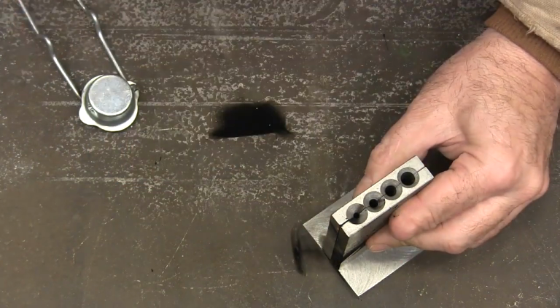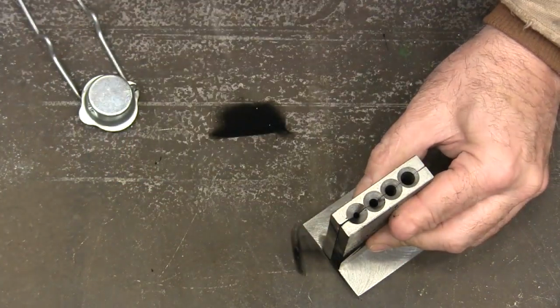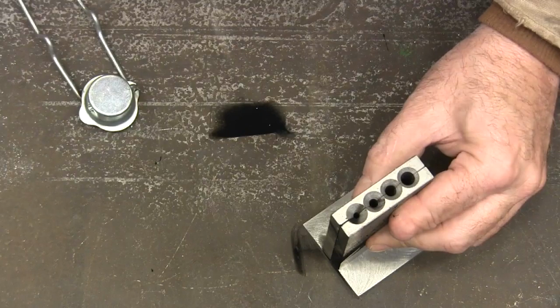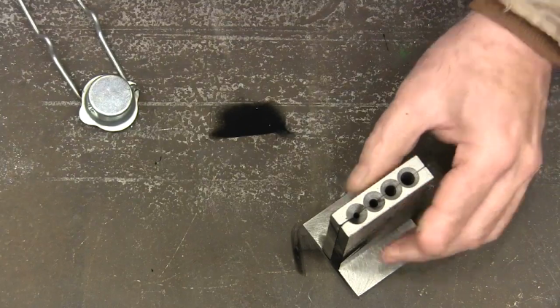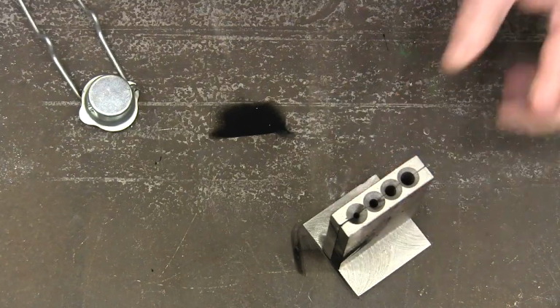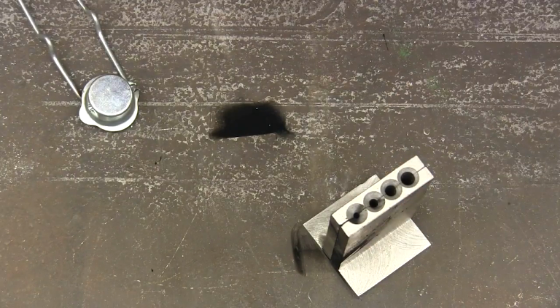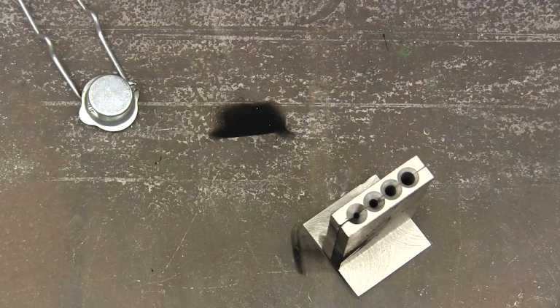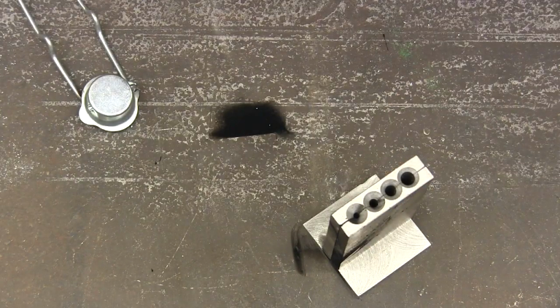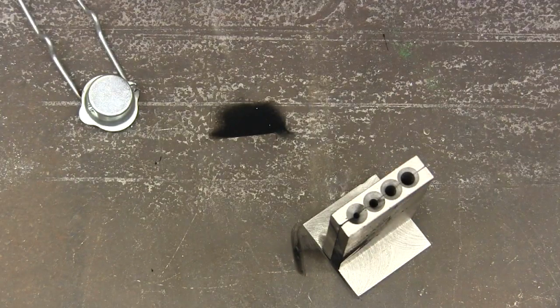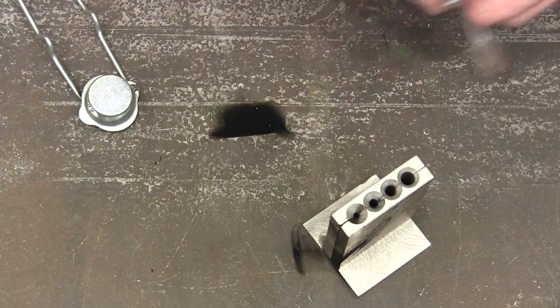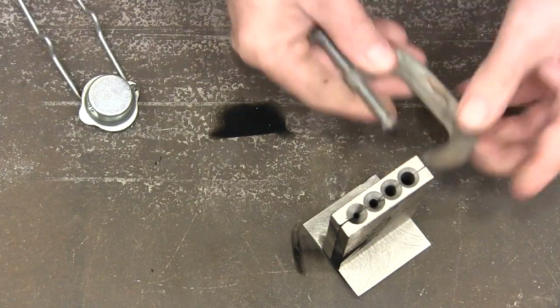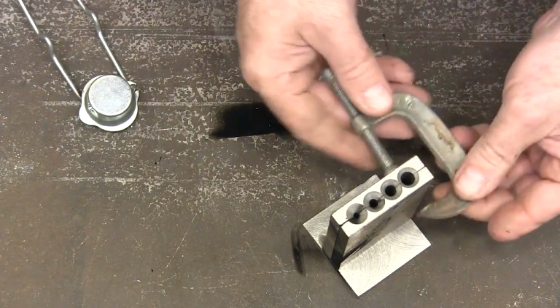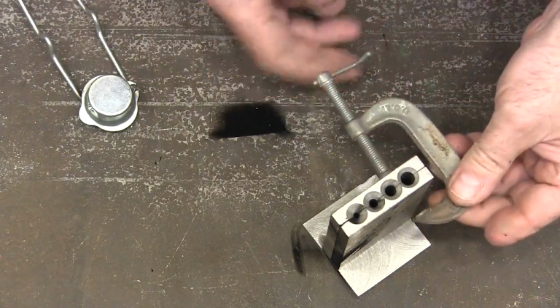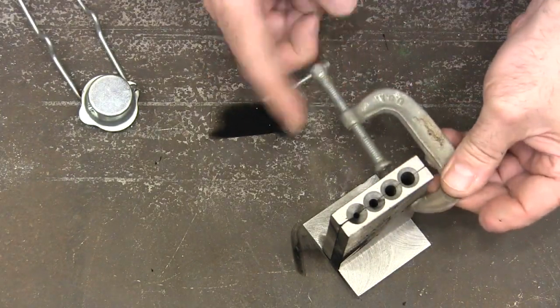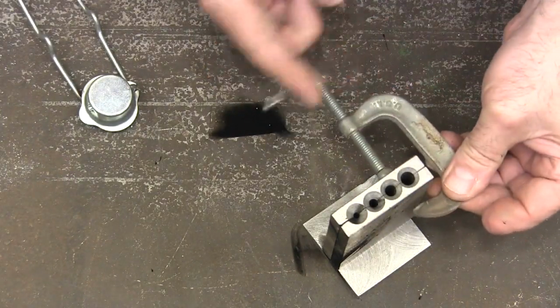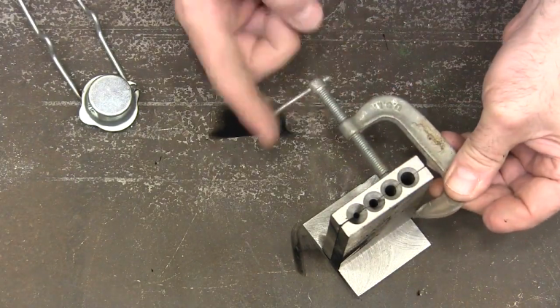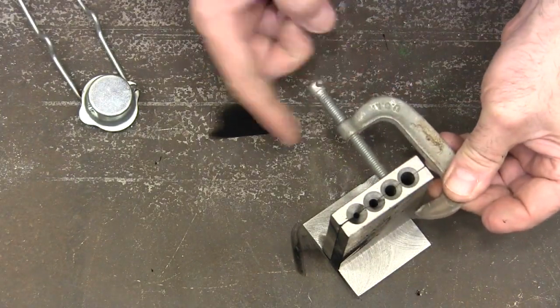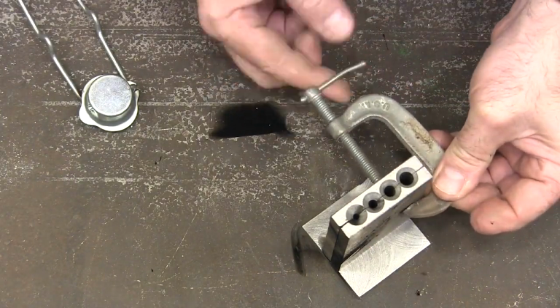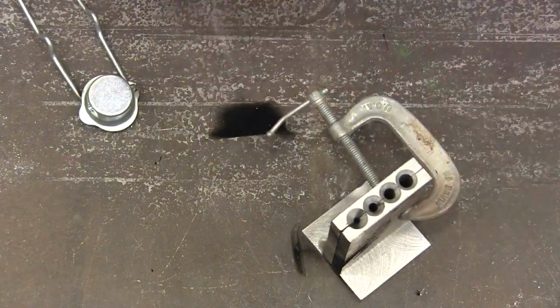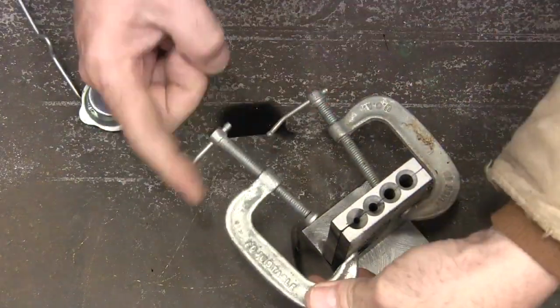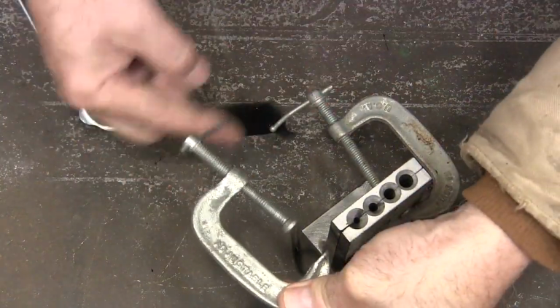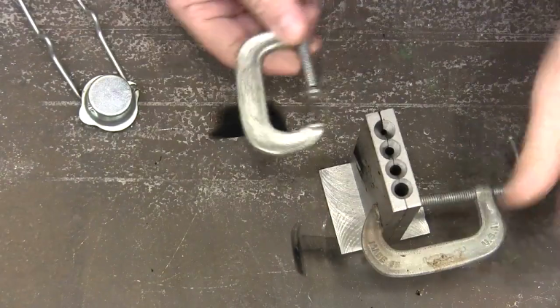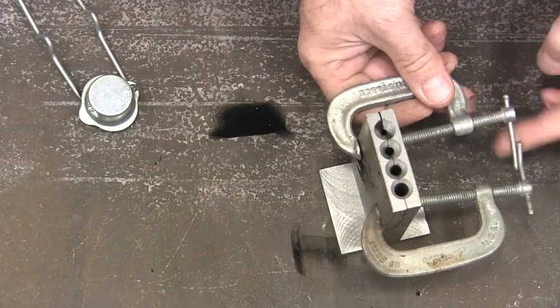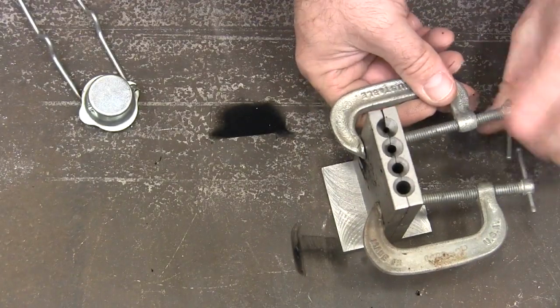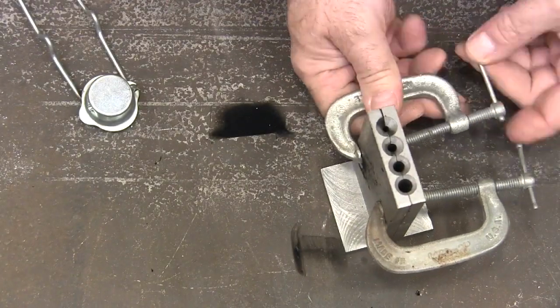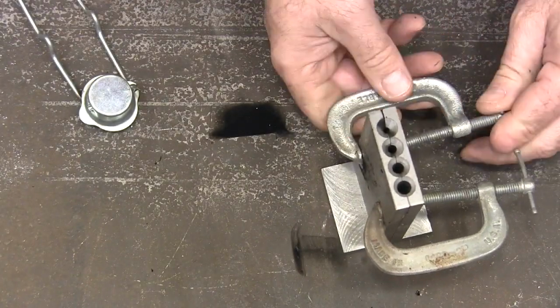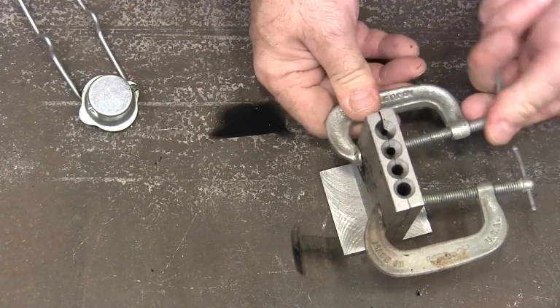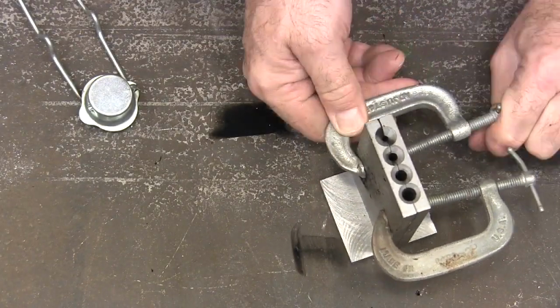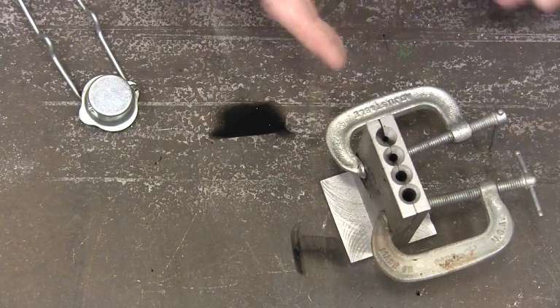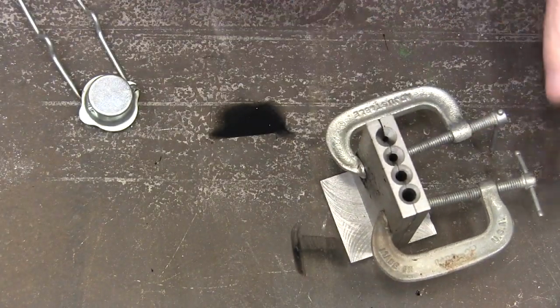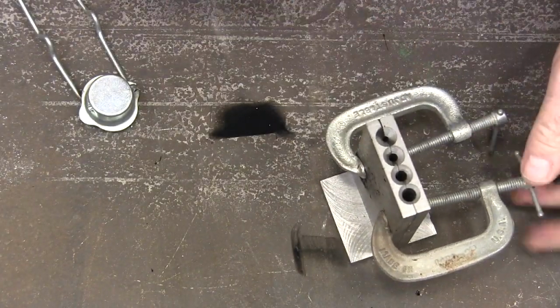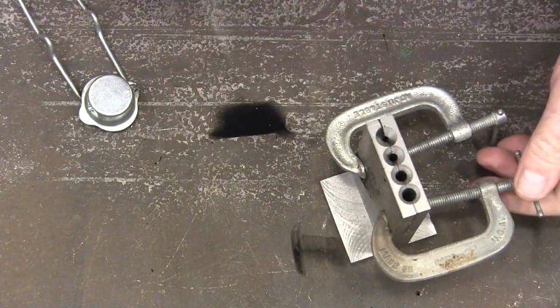We'll close it up, put some clamps on it, and now that's ready to go.